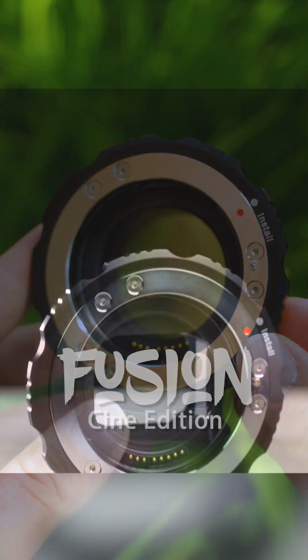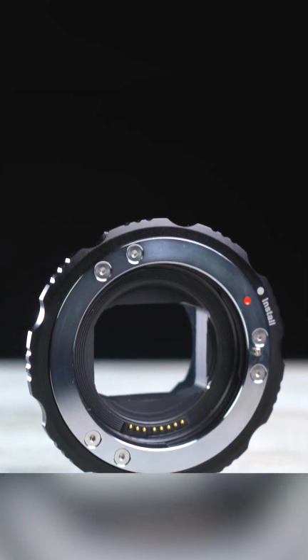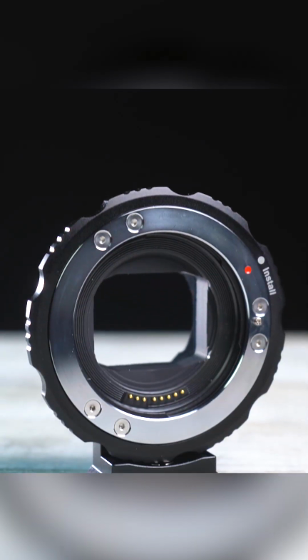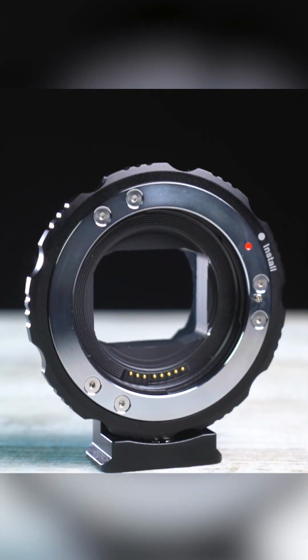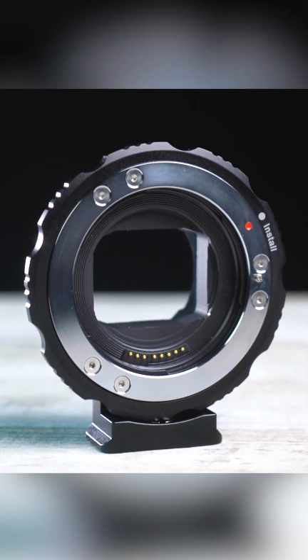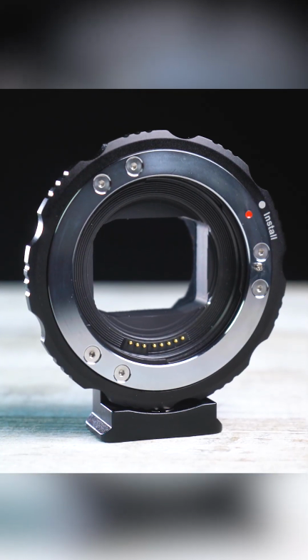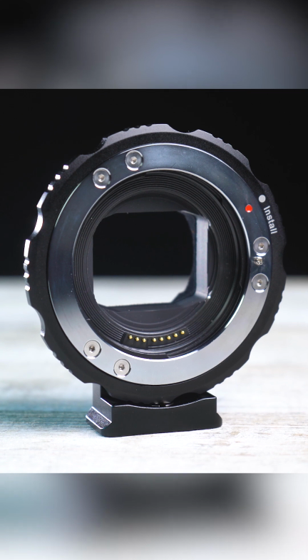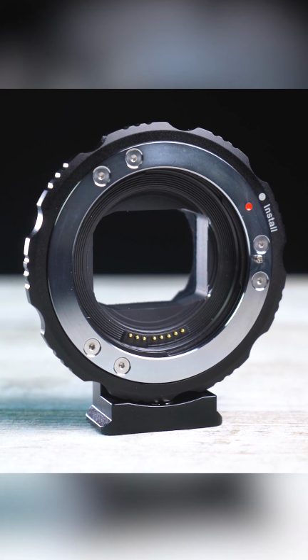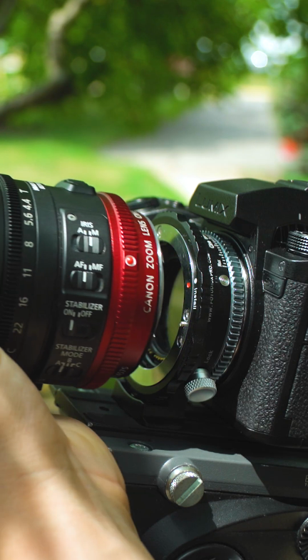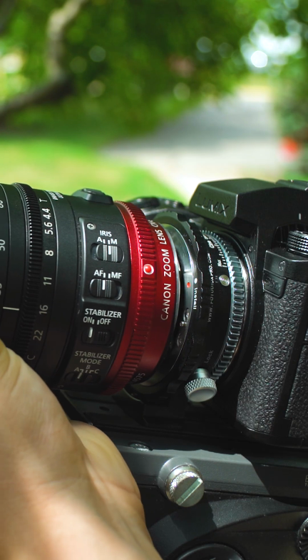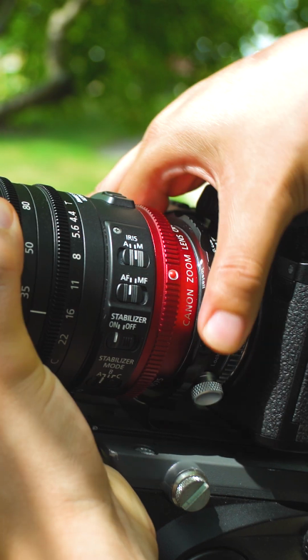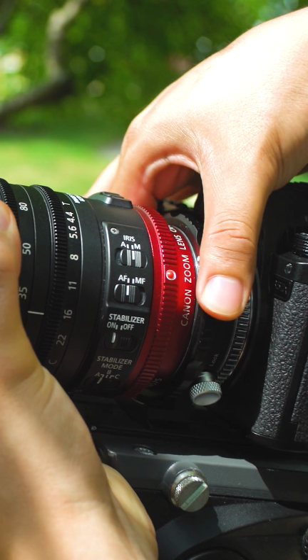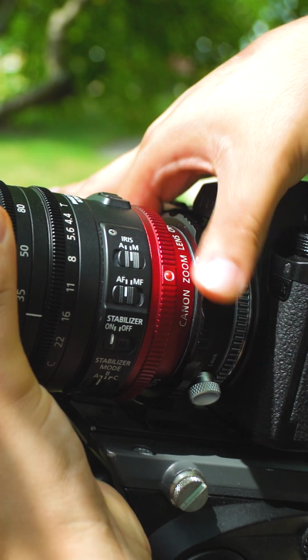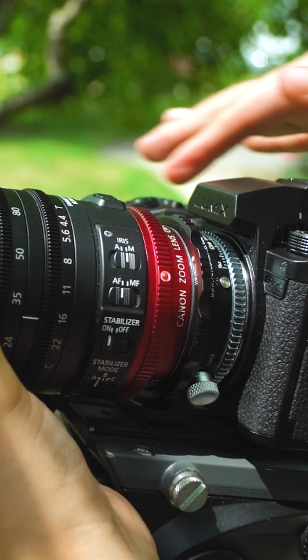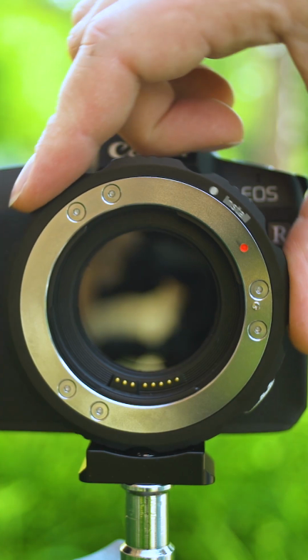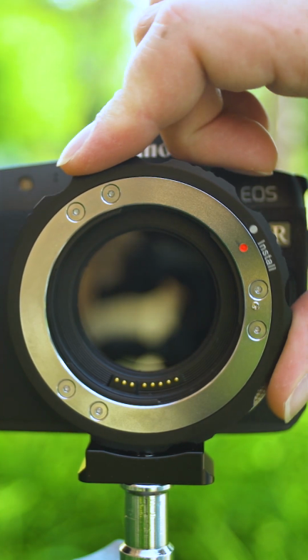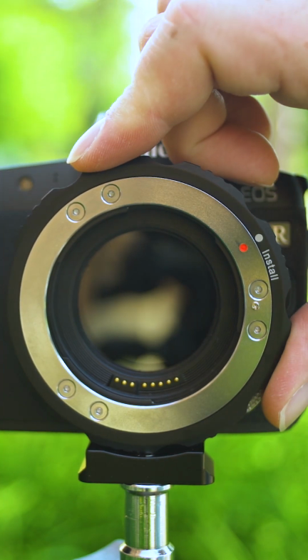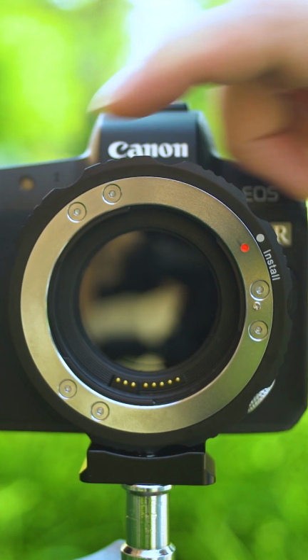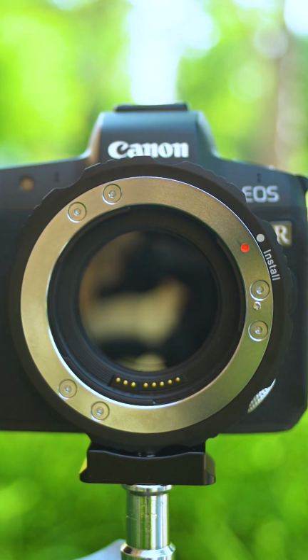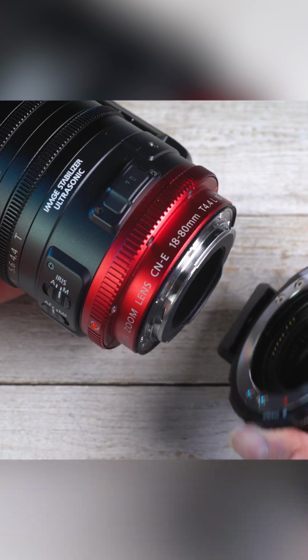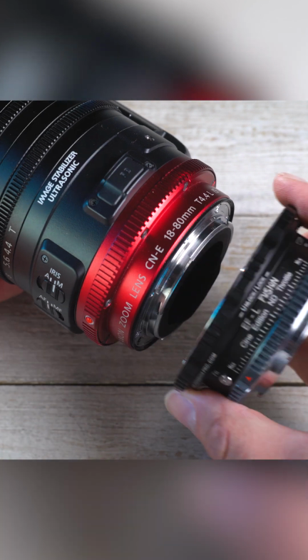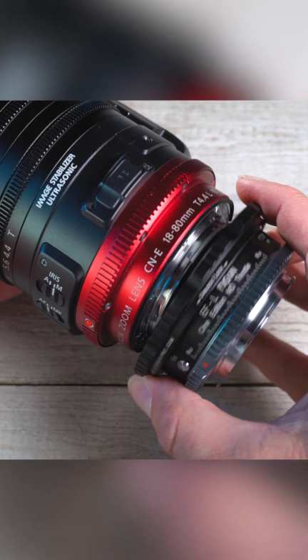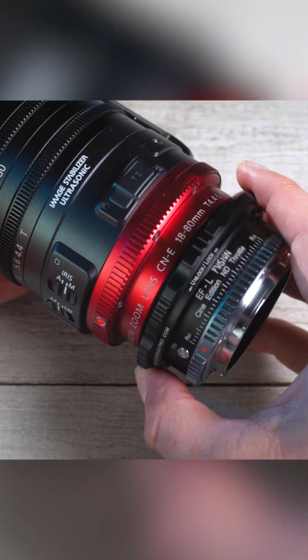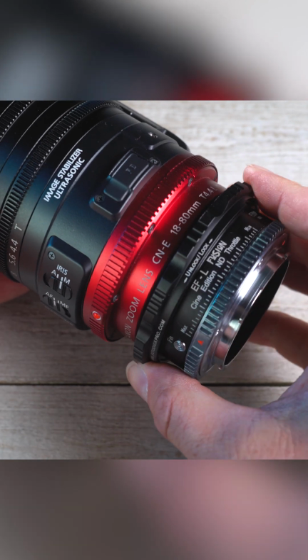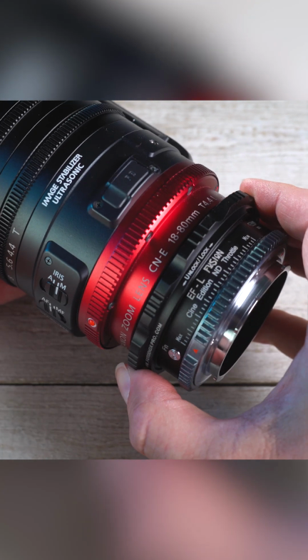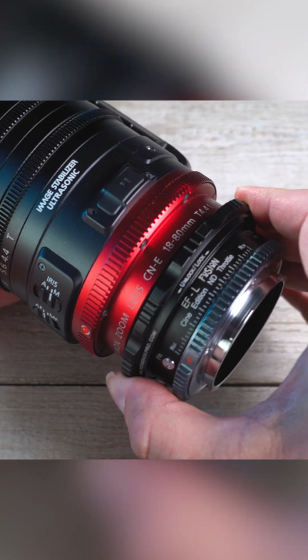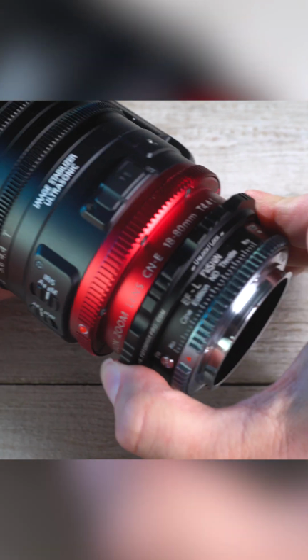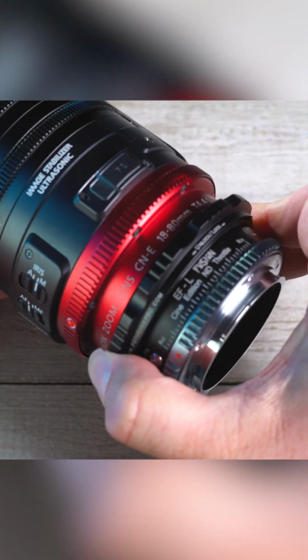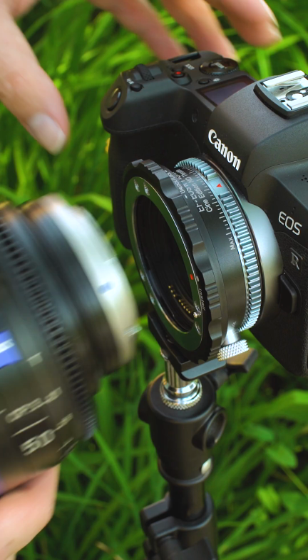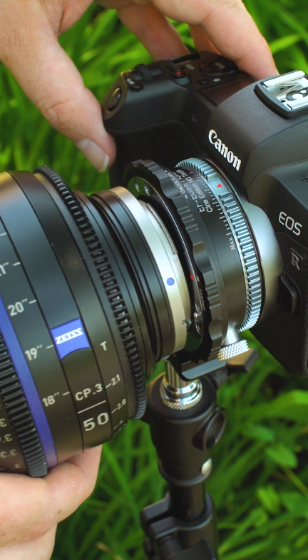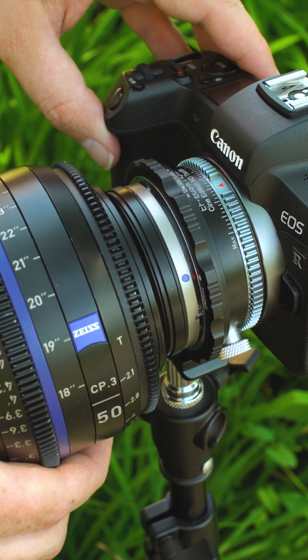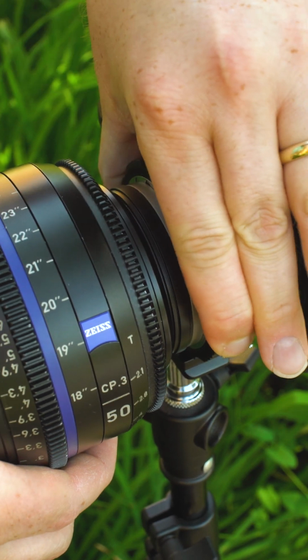The new Canon EF Cine Edition Fusion adapters have a breech lock mounting ring on the front. Just set the ring to install, slide a Canon EF mount lens into the adapter, and turn the ring to lock the lens to the adapter.